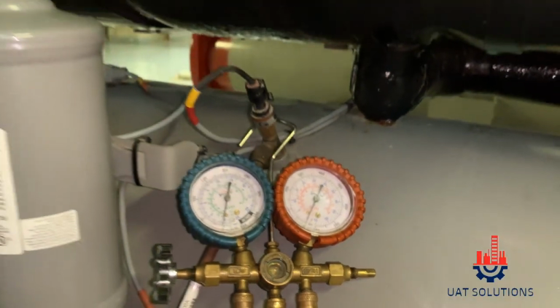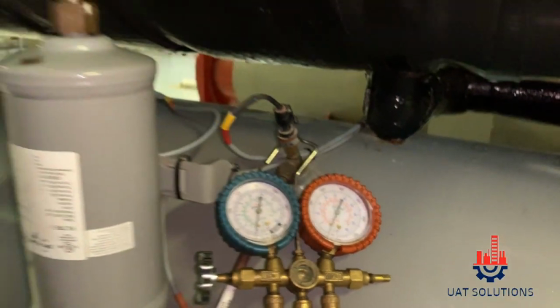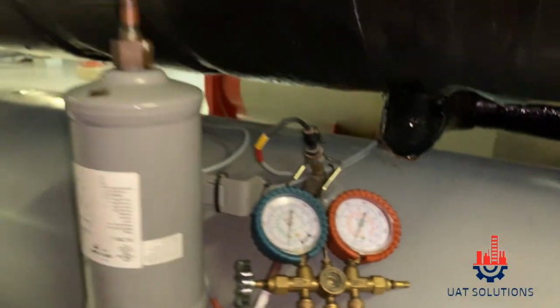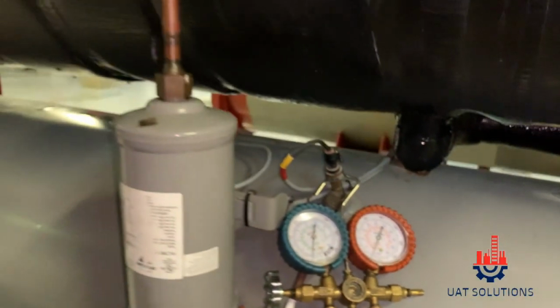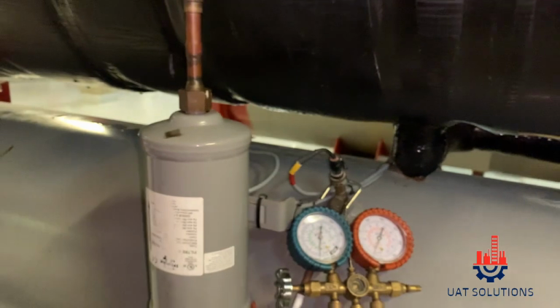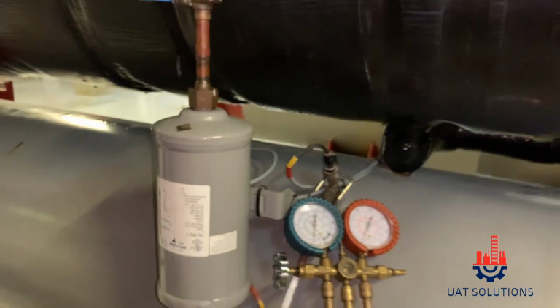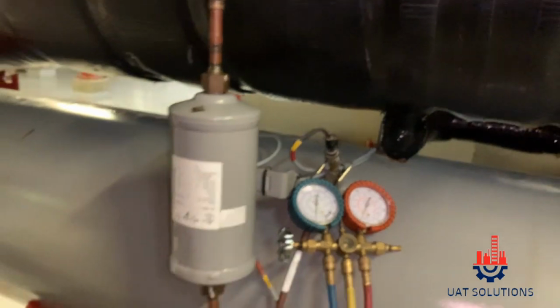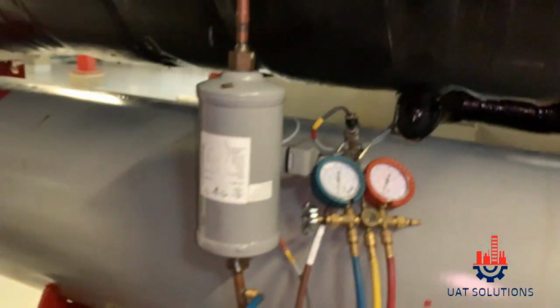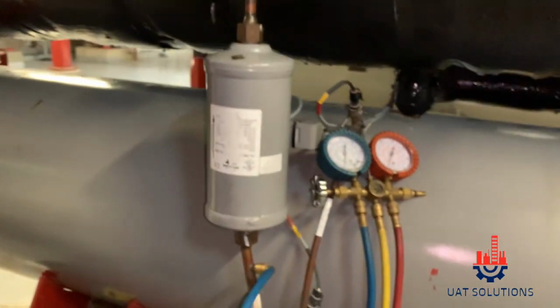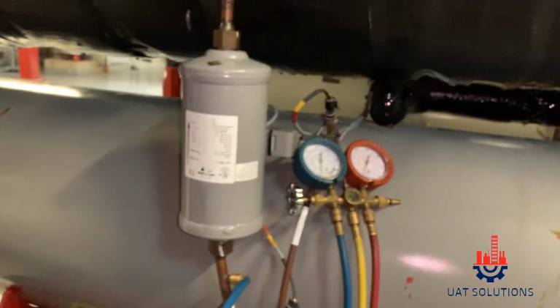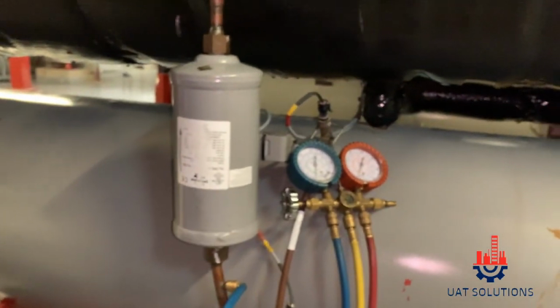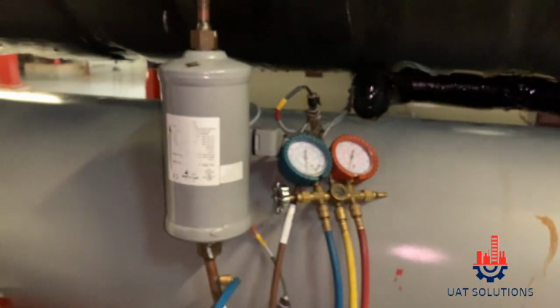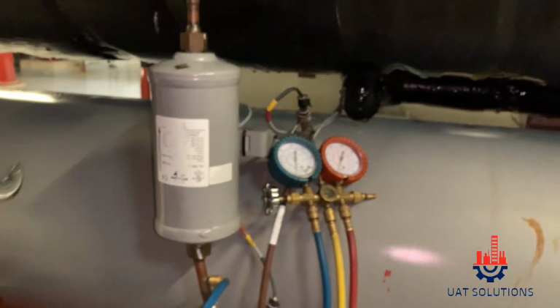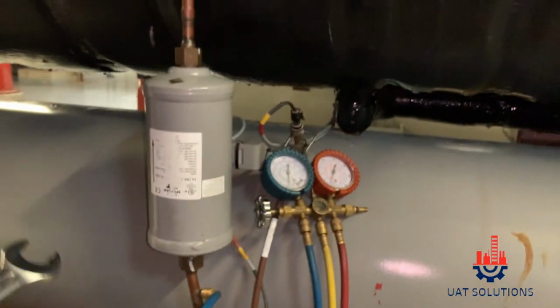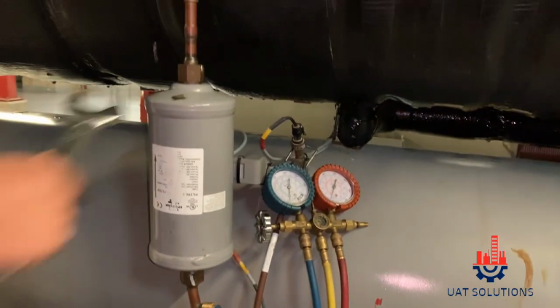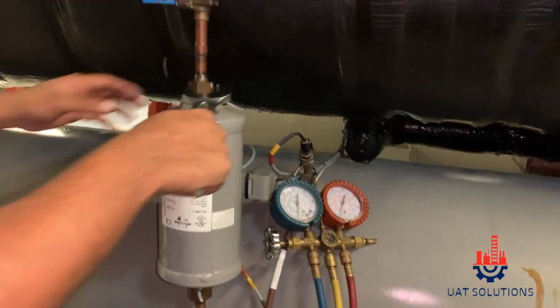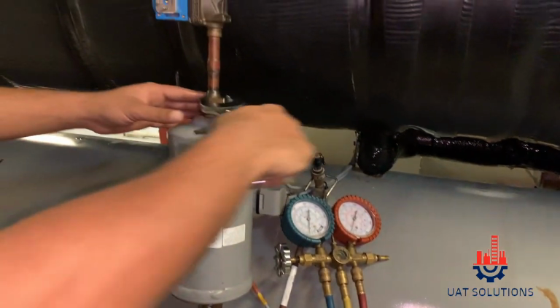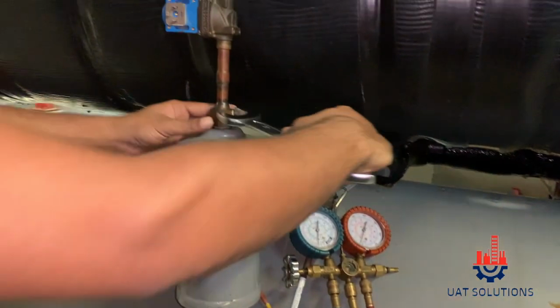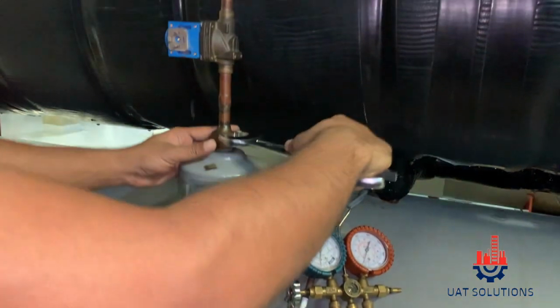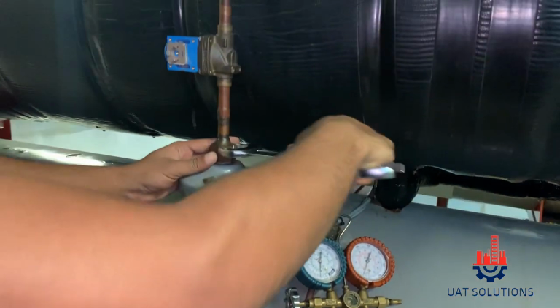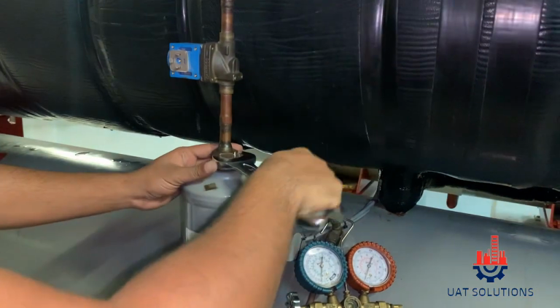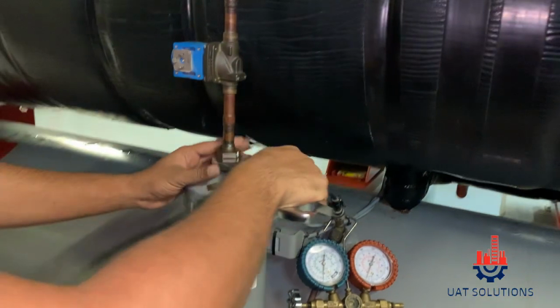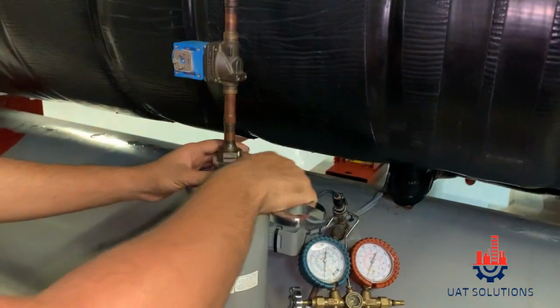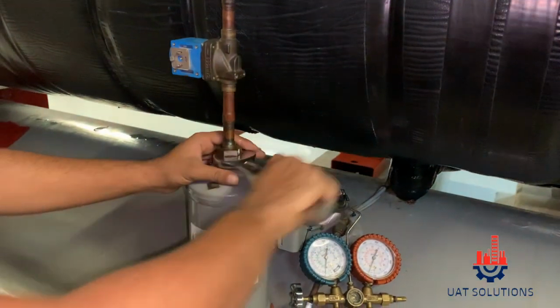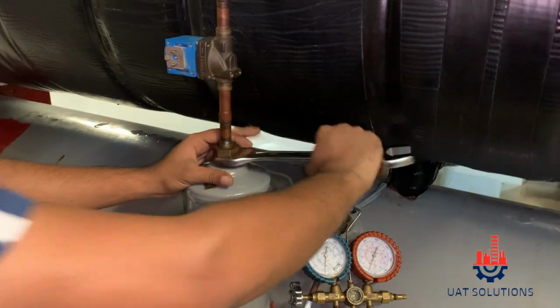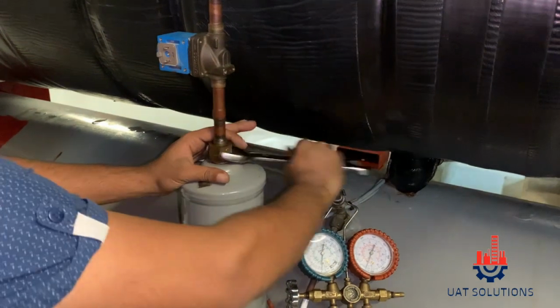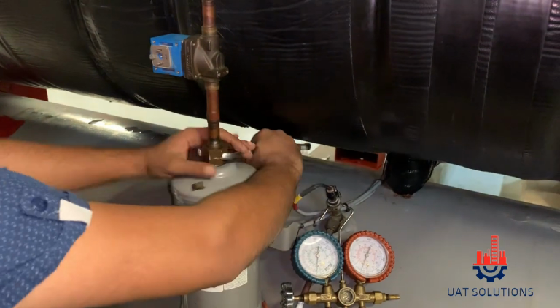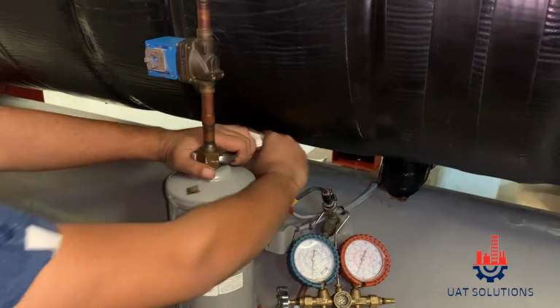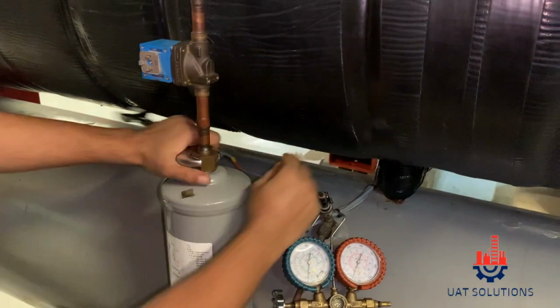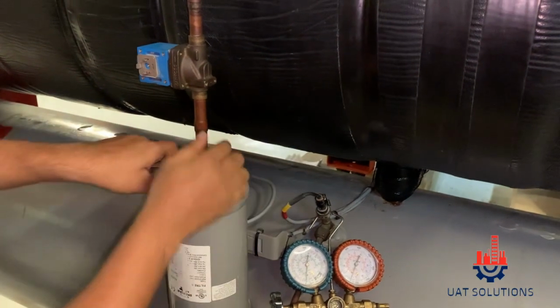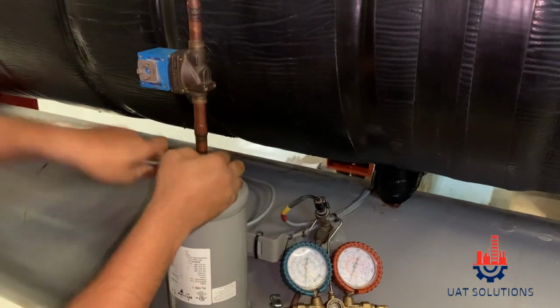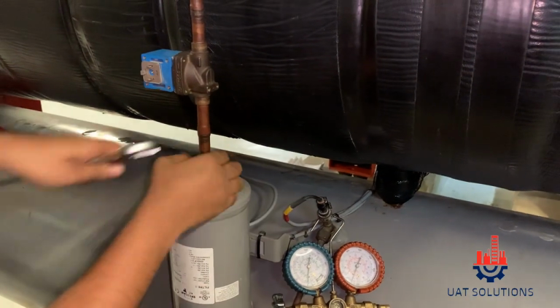After pressure is fully released, you can use a 32 mm spanner and start loosening the flare nuts of the external oil filter located at the top and bottom of the filter.